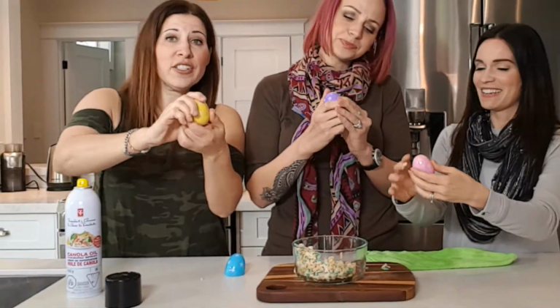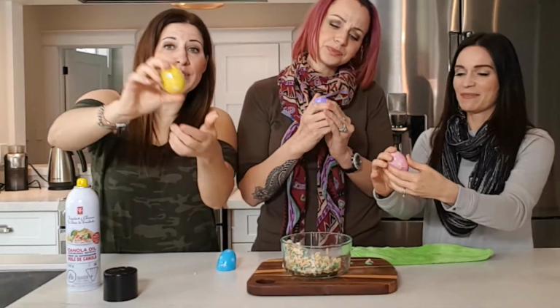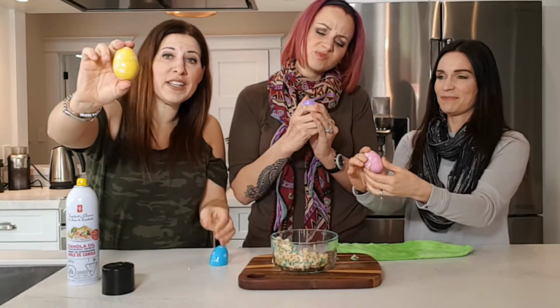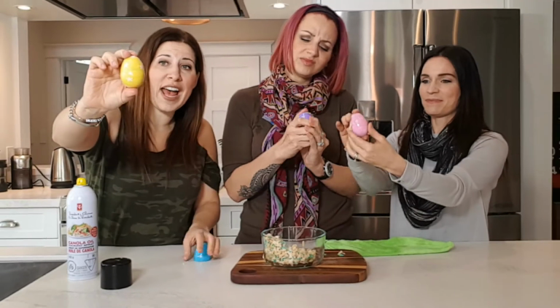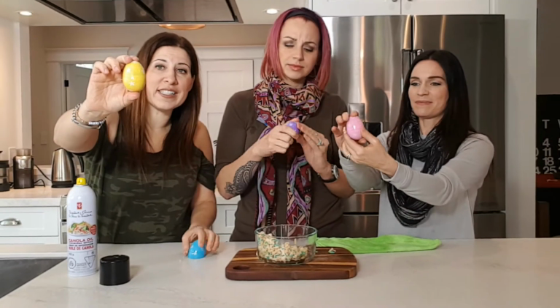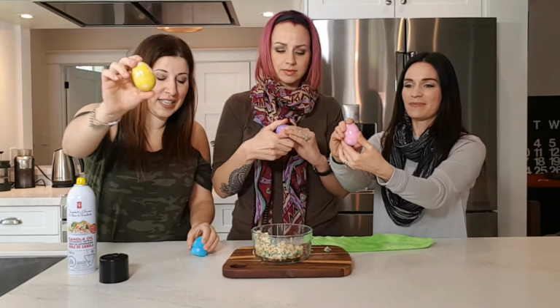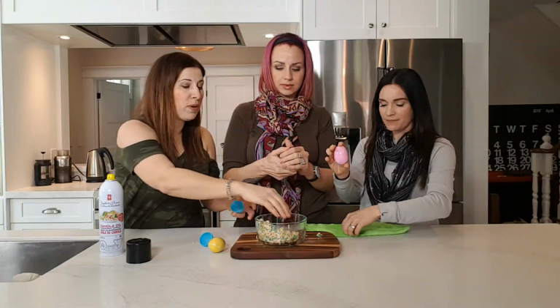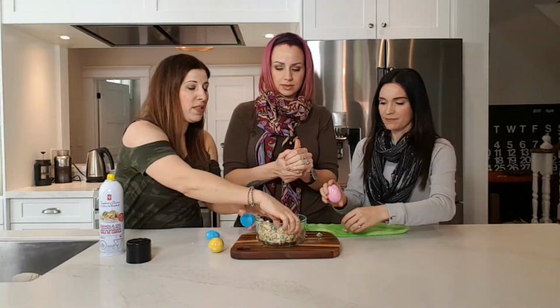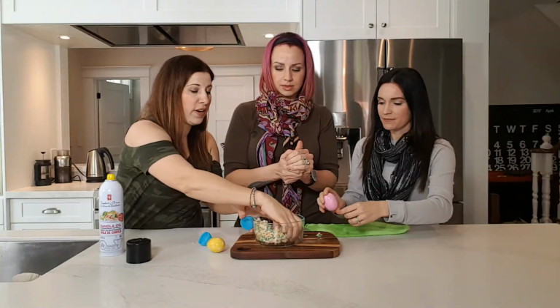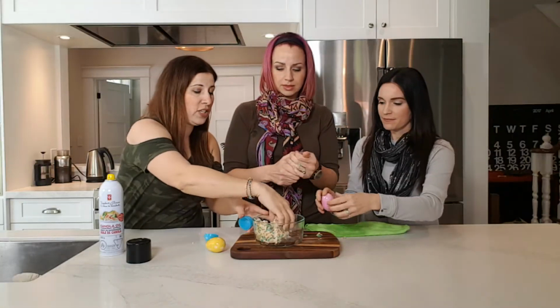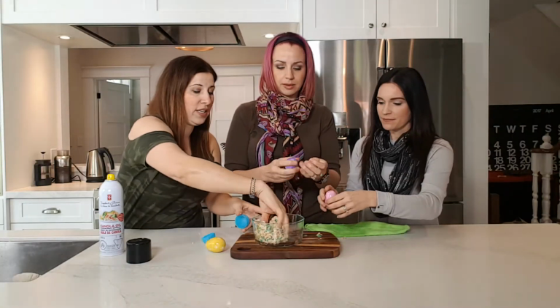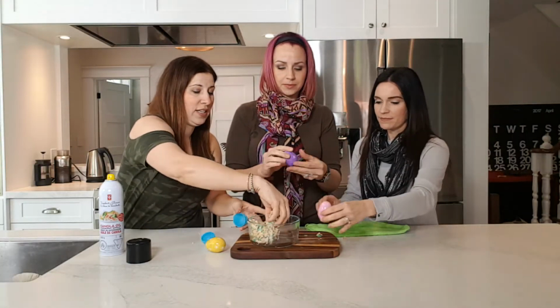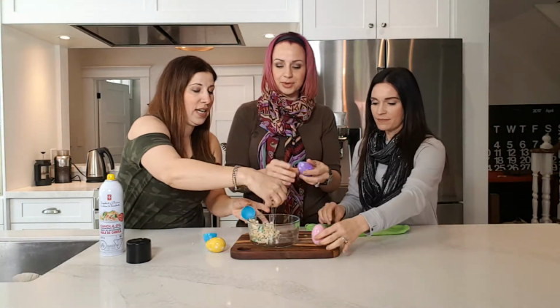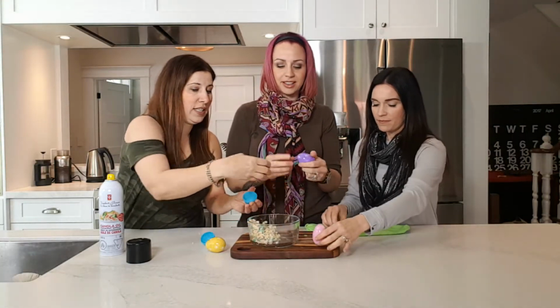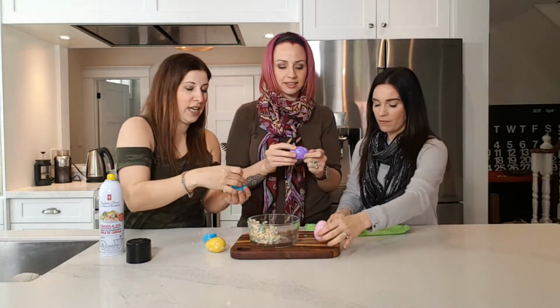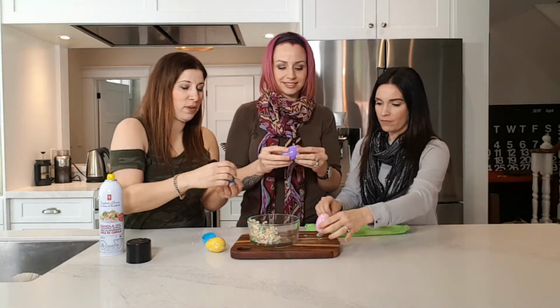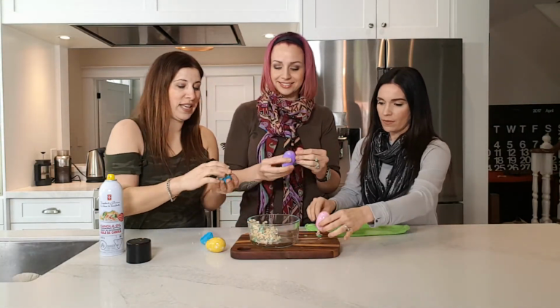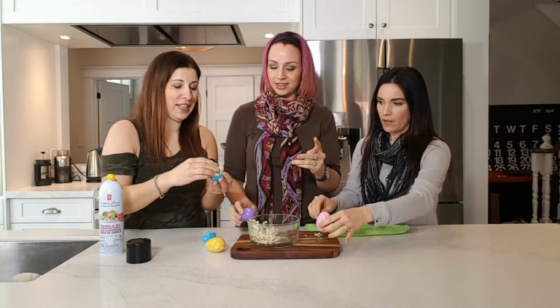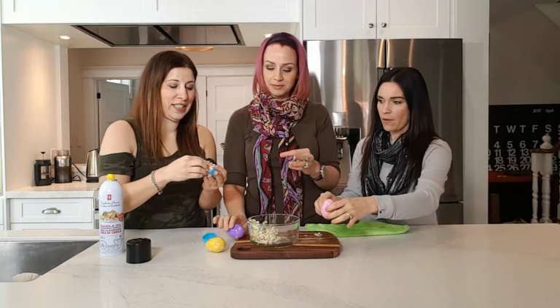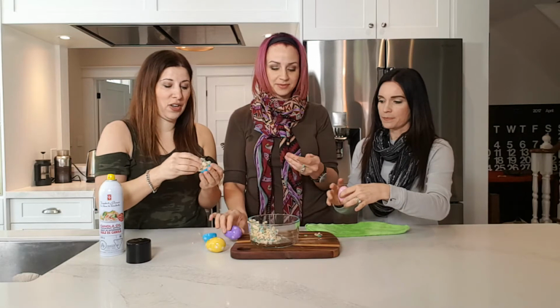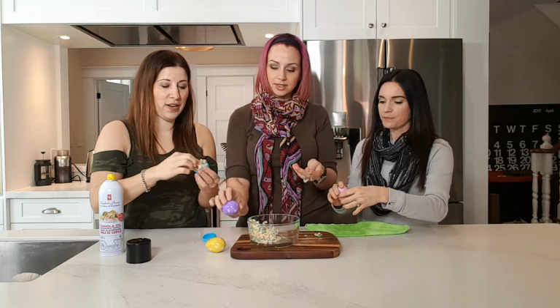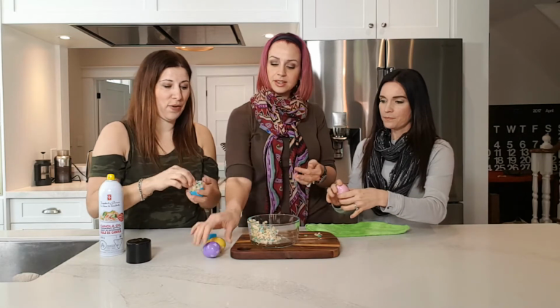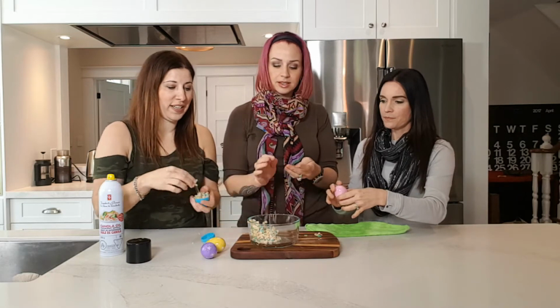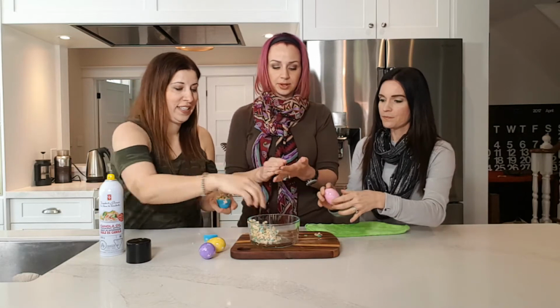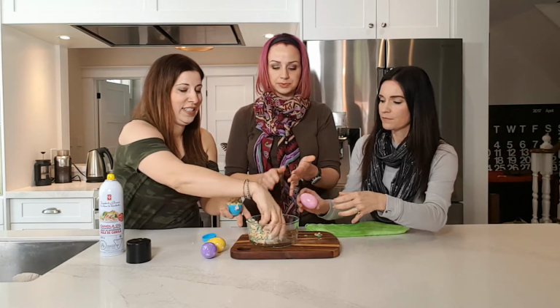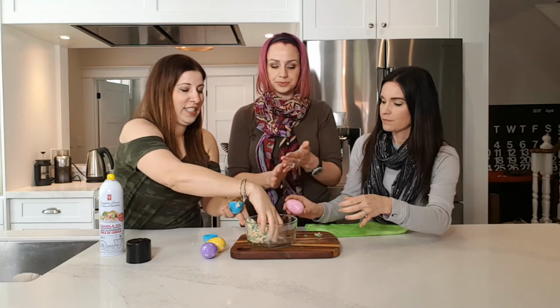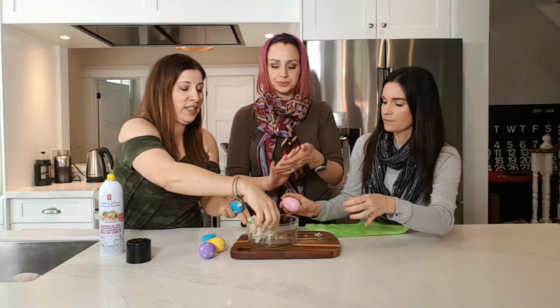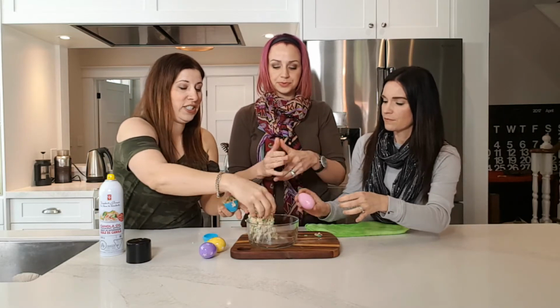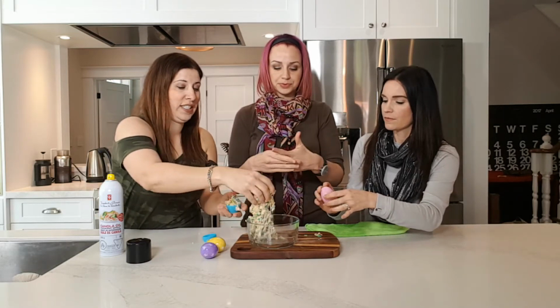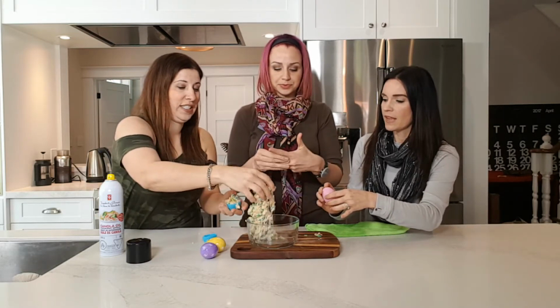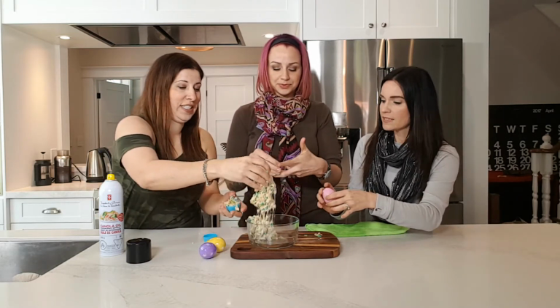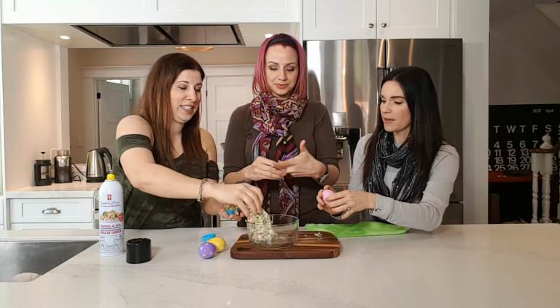And then you just close up the little eggs. We'll put them in the fridge. And then we're going to eat them. Go for it. It's very delicious. It is yummy.